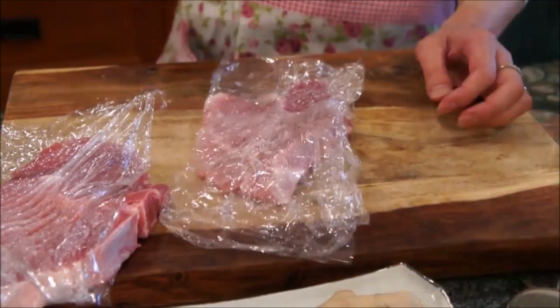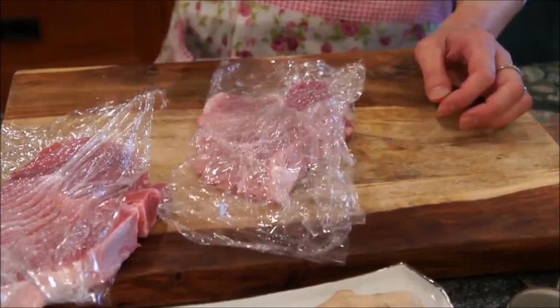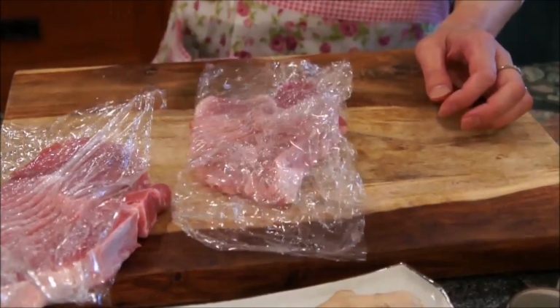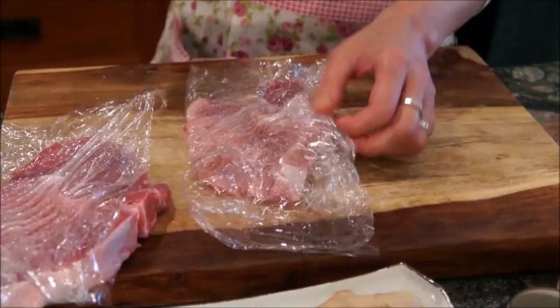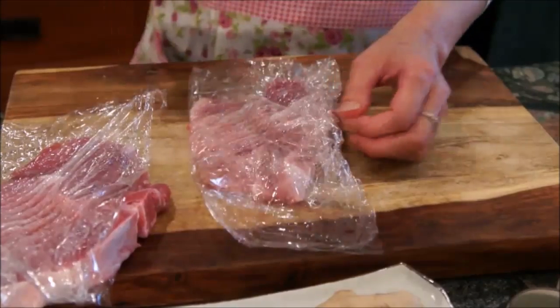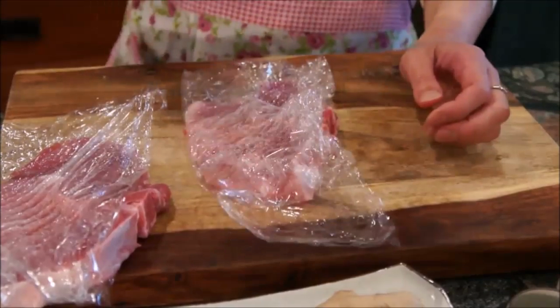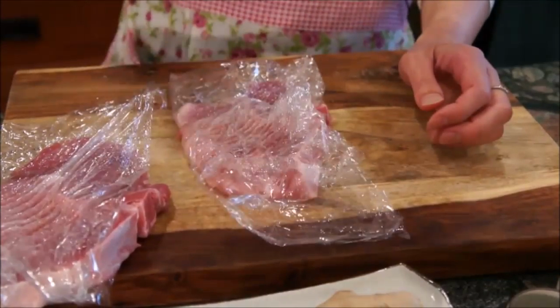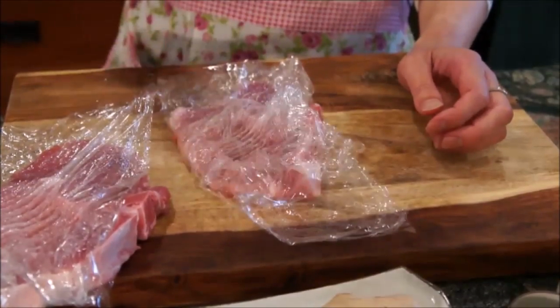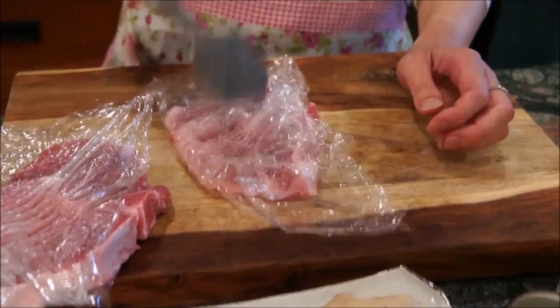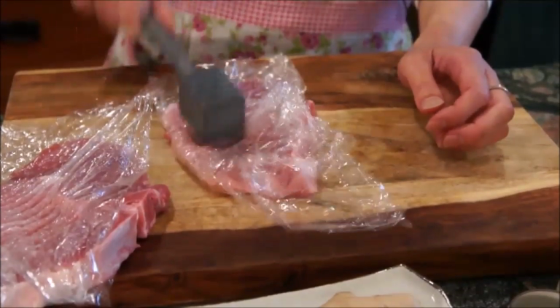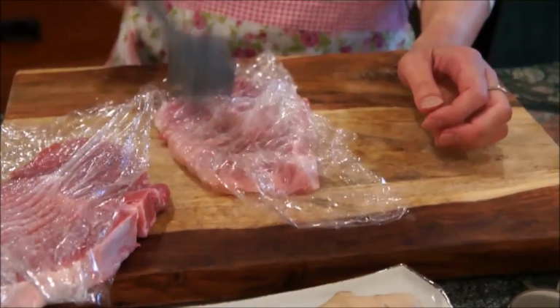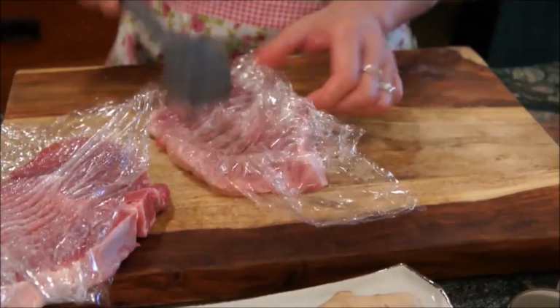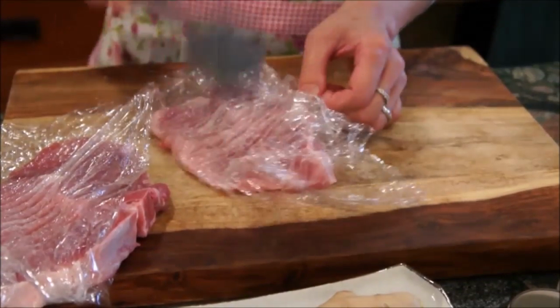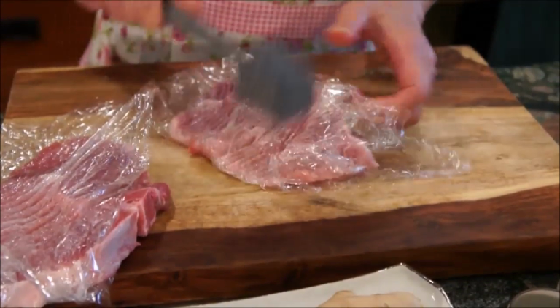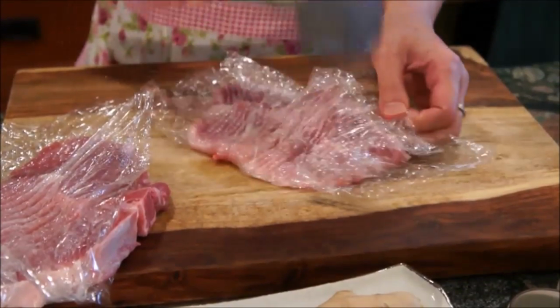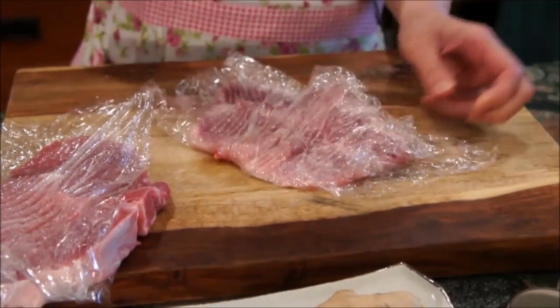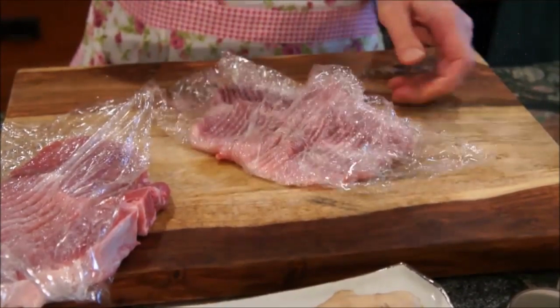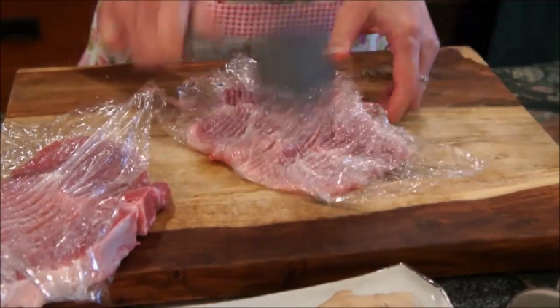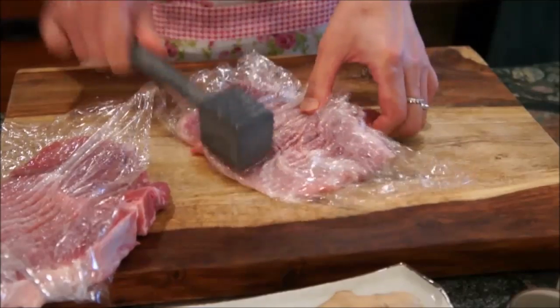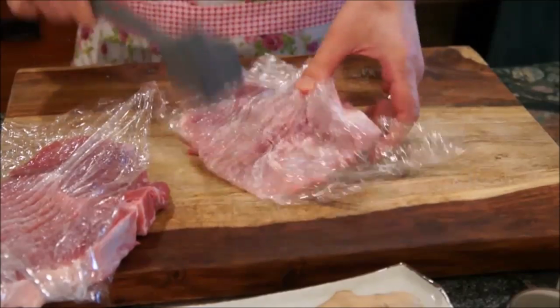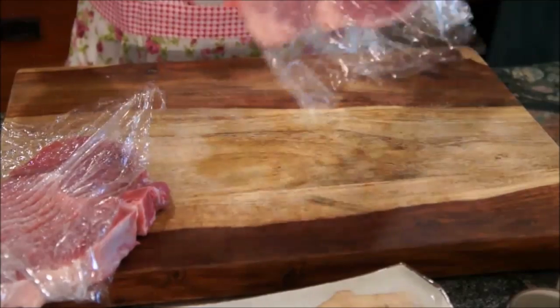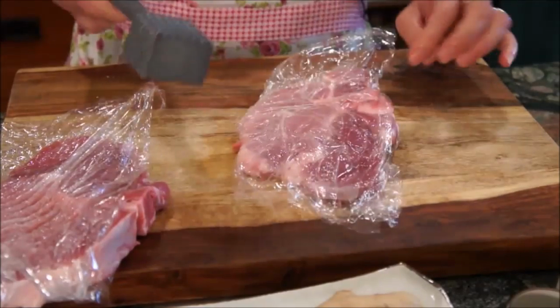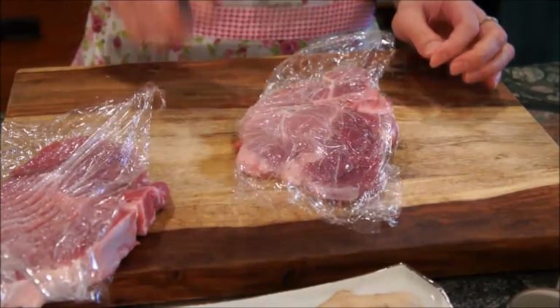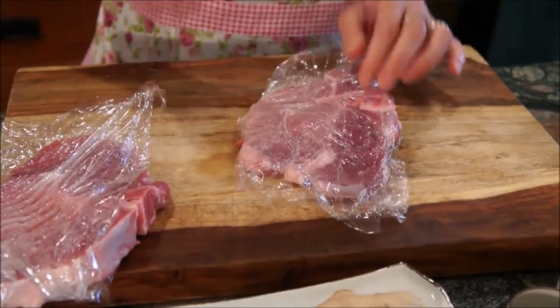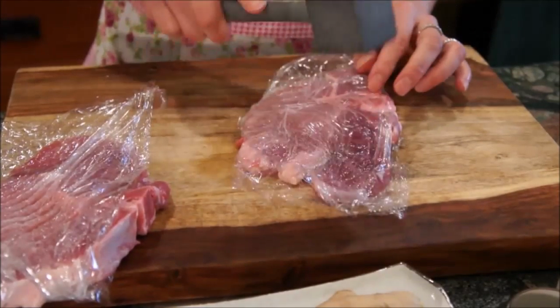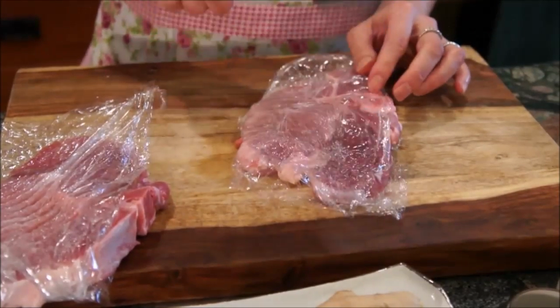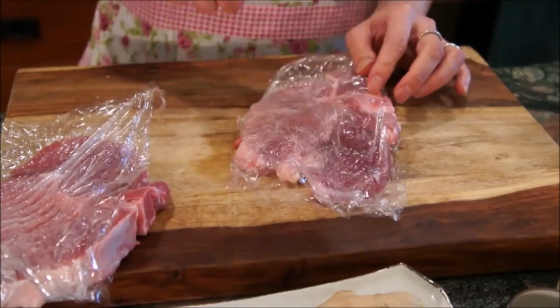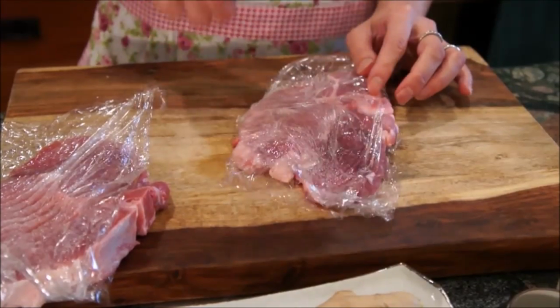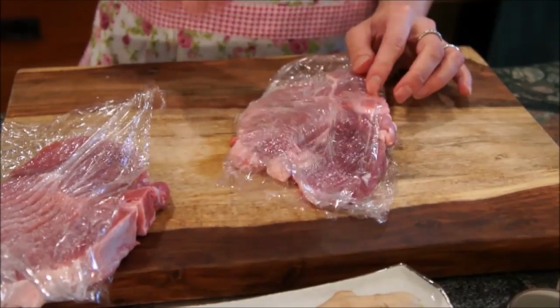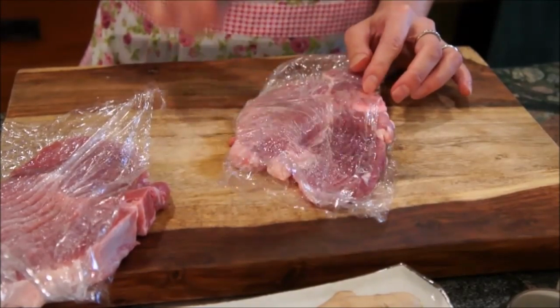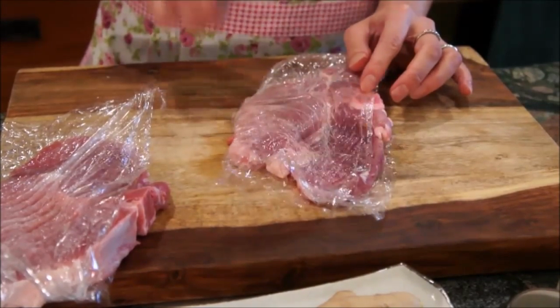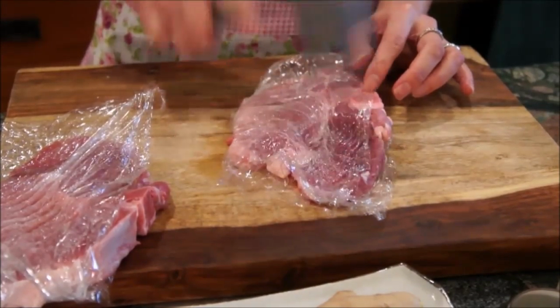After your marinade is ready, prepare your pork chops by tenderizing them. Place the pork chops in saran wrap to keep the pieces from flying, and tenderize until they are very thin and have widened.